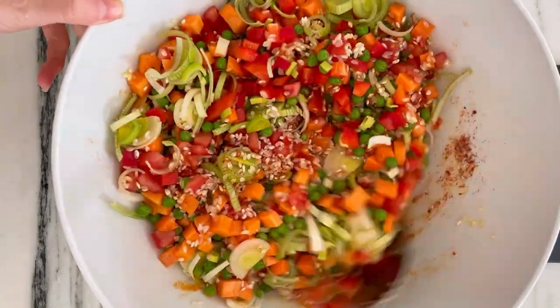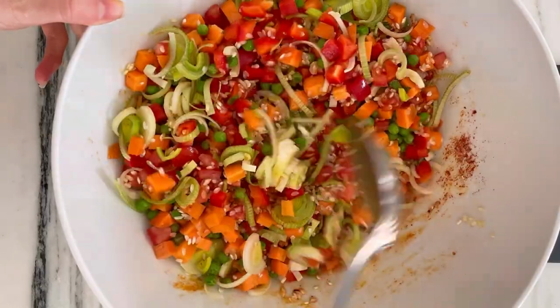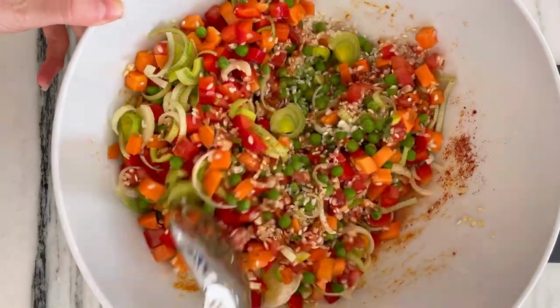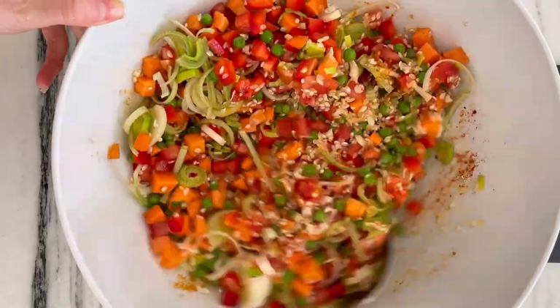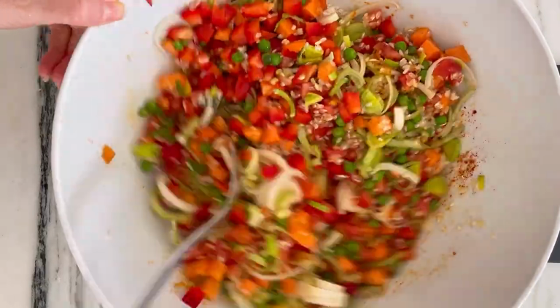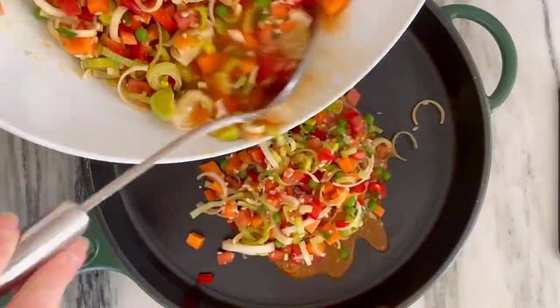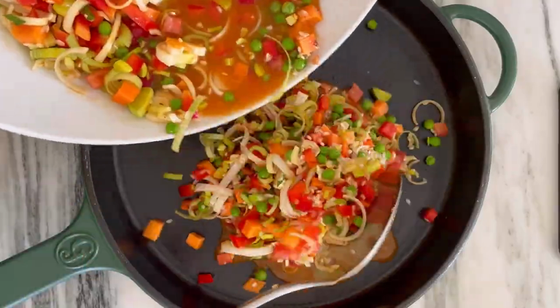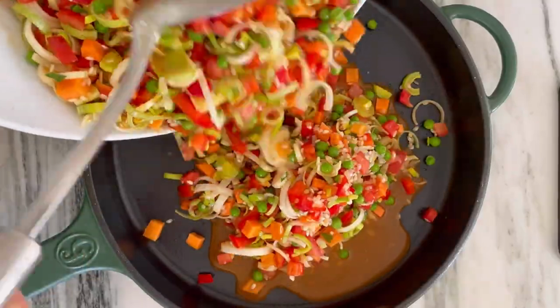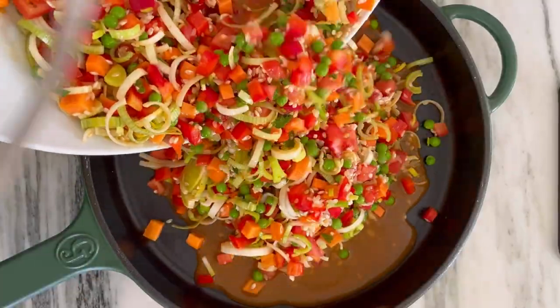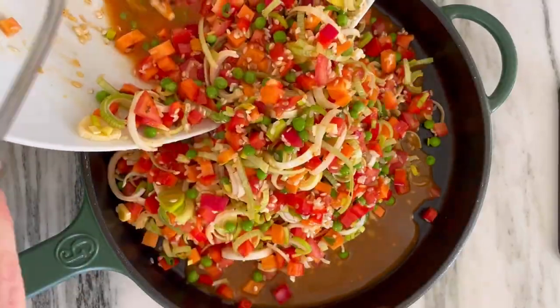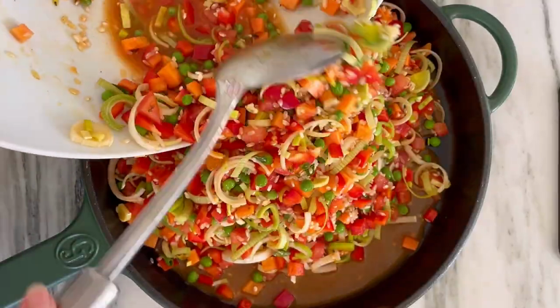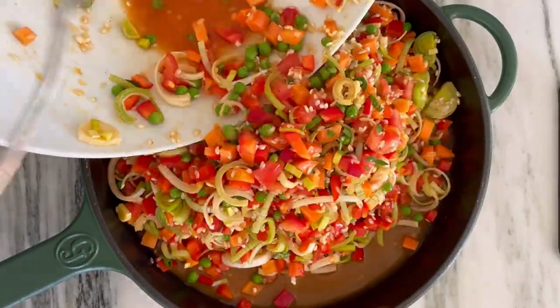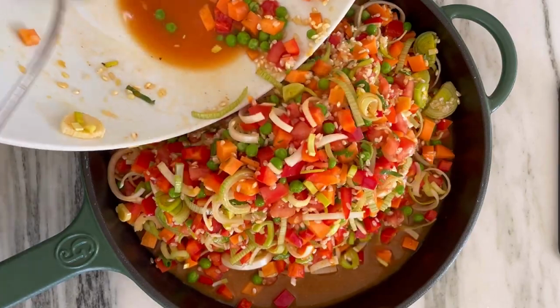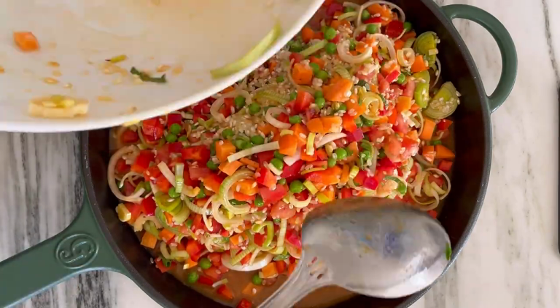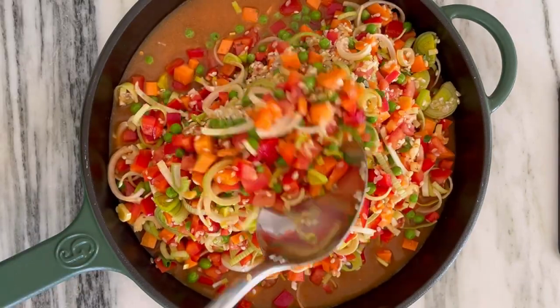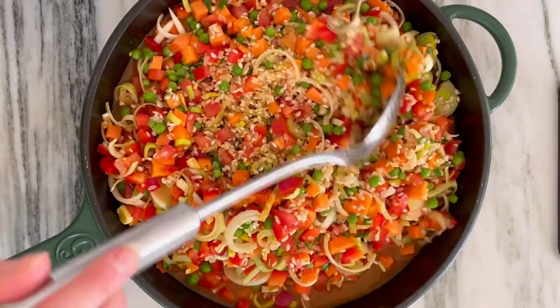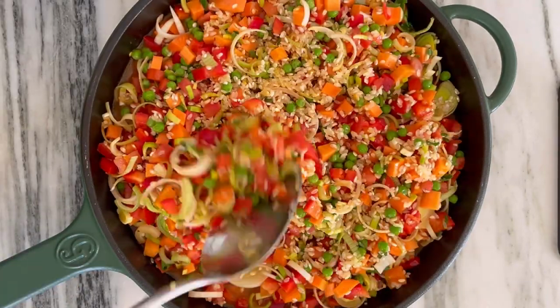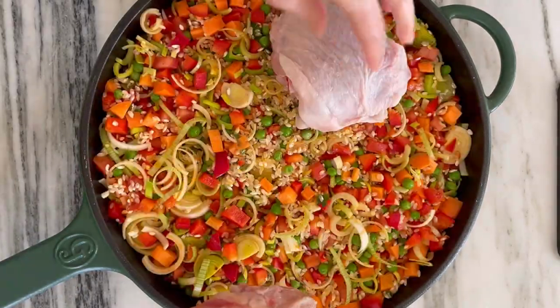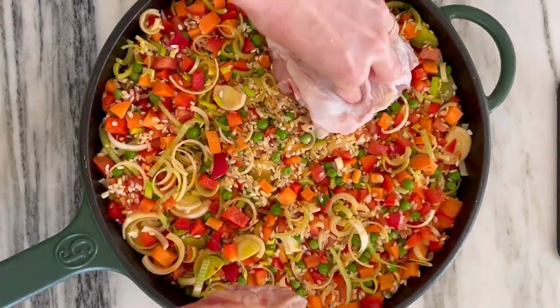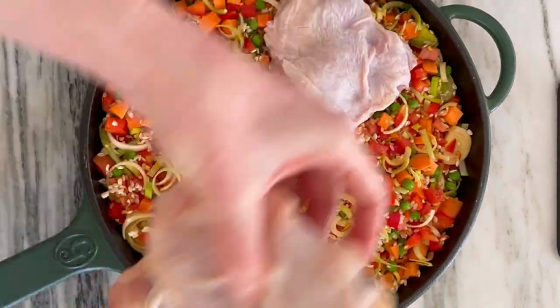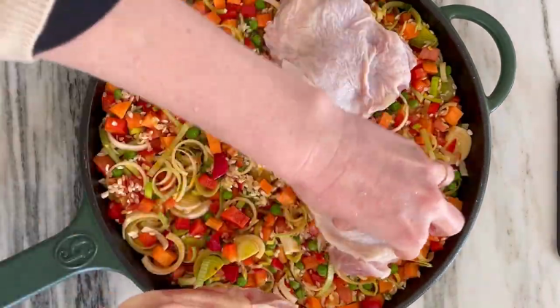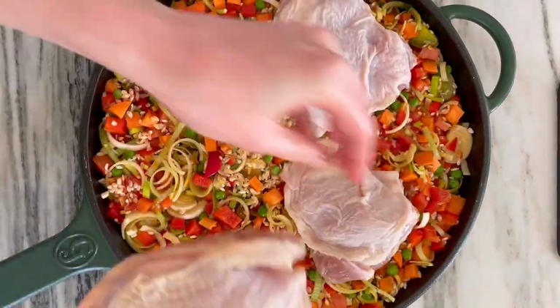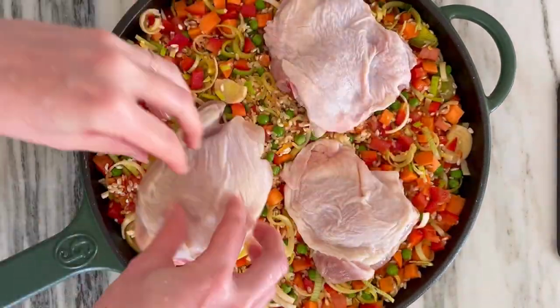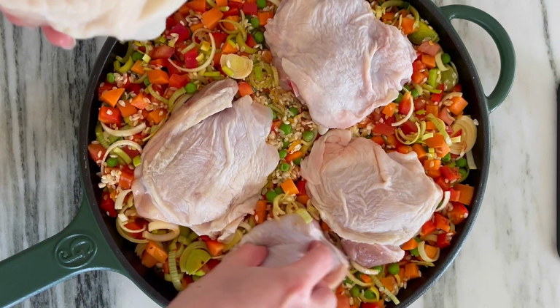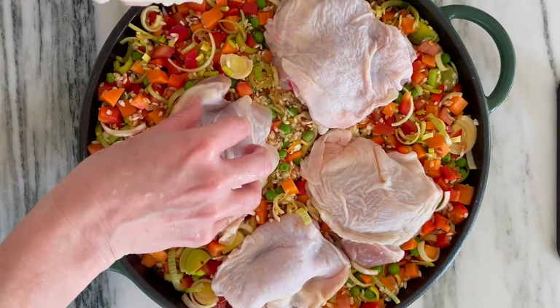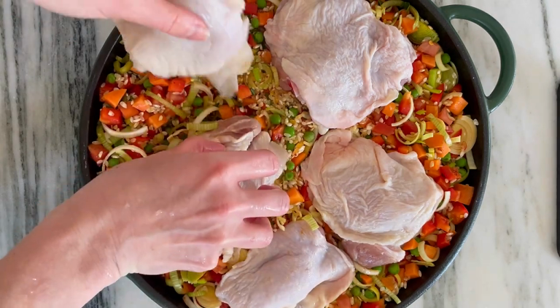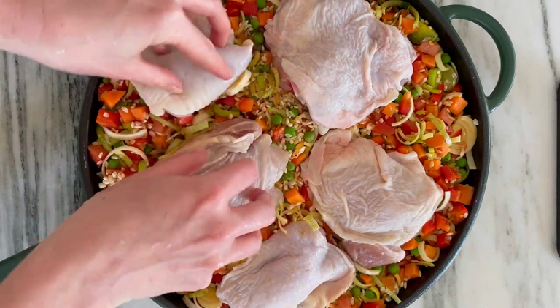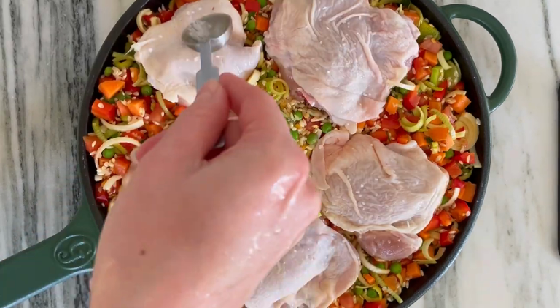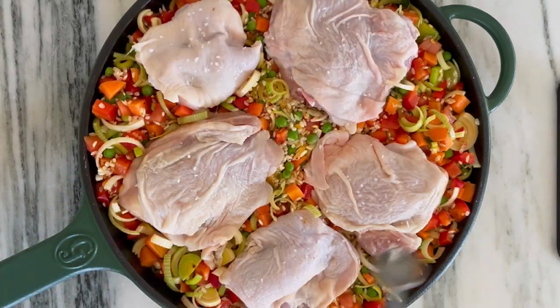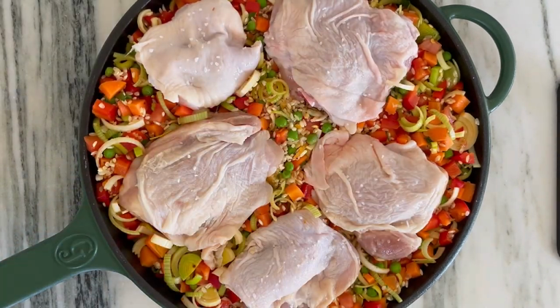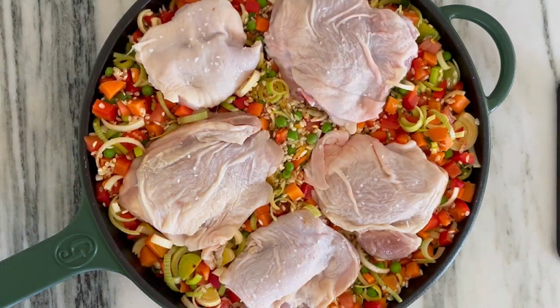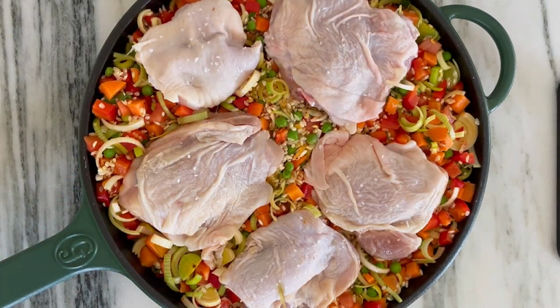We're doing this in the oven and not stove top. To get that socarrat out, we want to preheat our pan so that everything can get extra crispy. Spread everything out and then nestle your chicken right on the top, season it with olive oil and salt, and then we're going to pop it in a 425 degree oven for about 45 minutes.